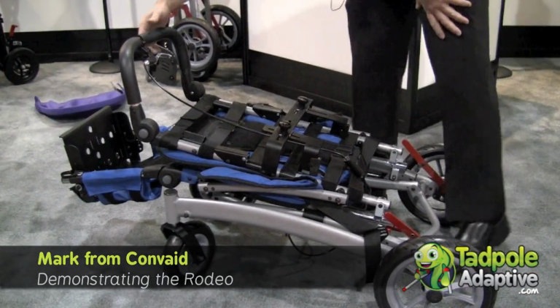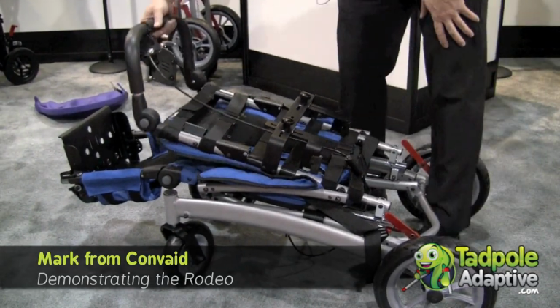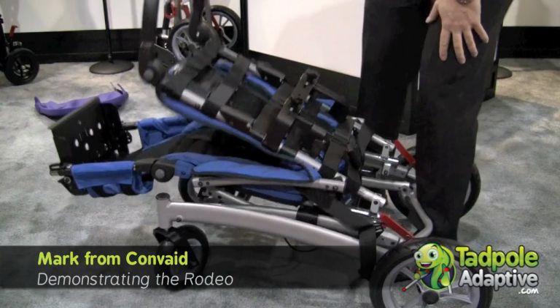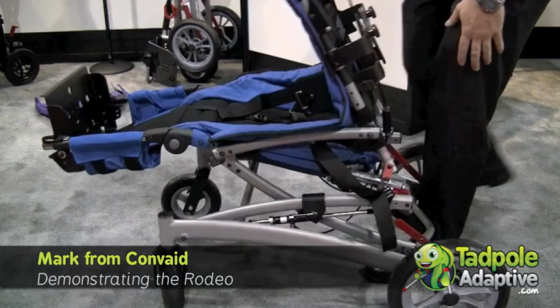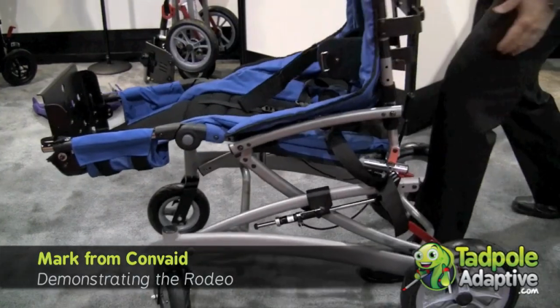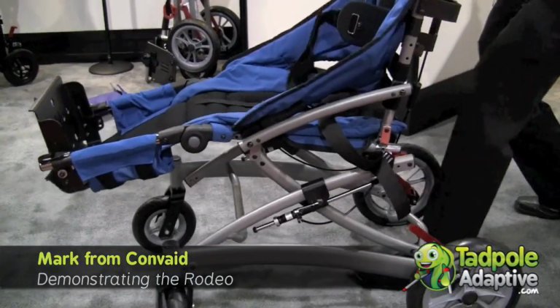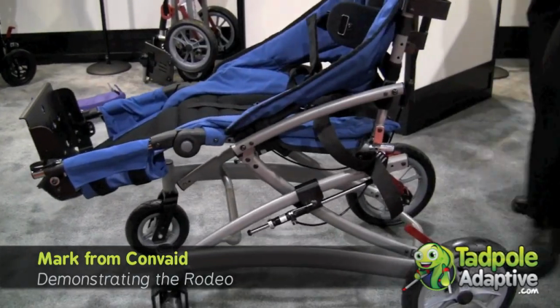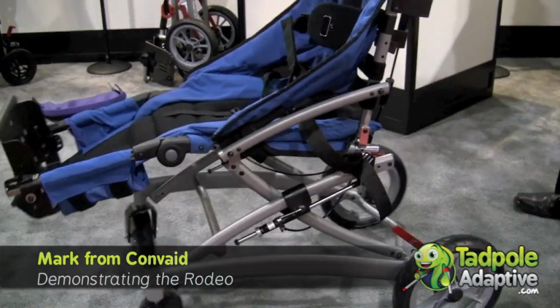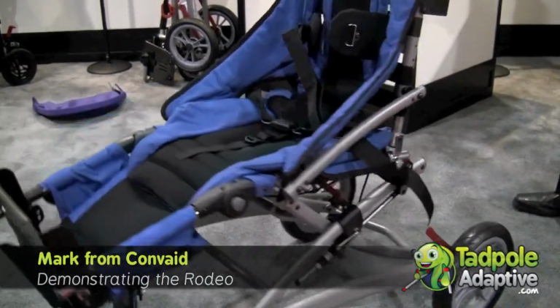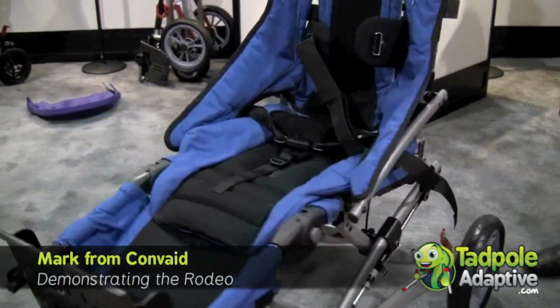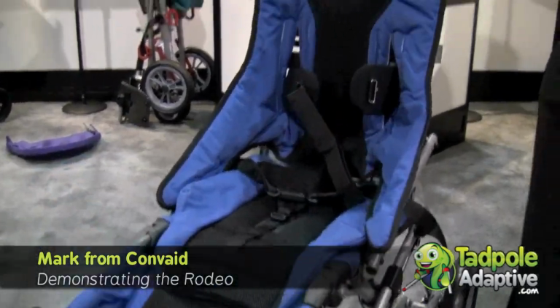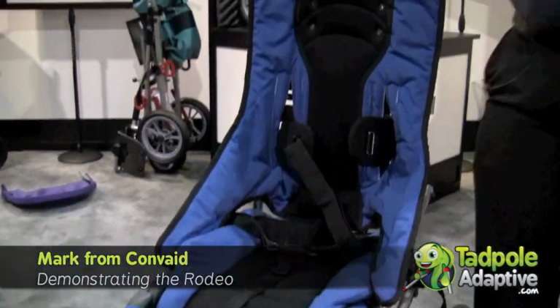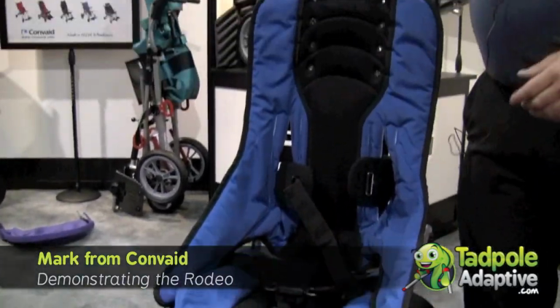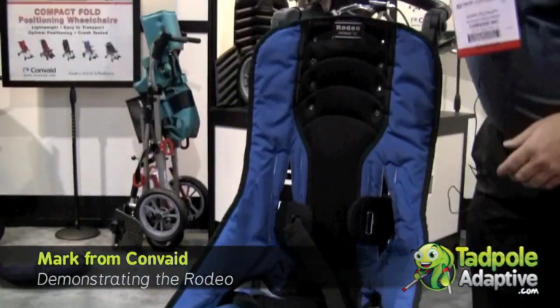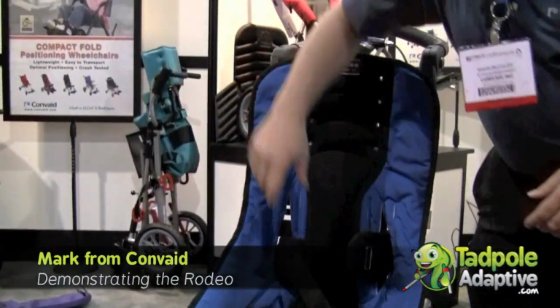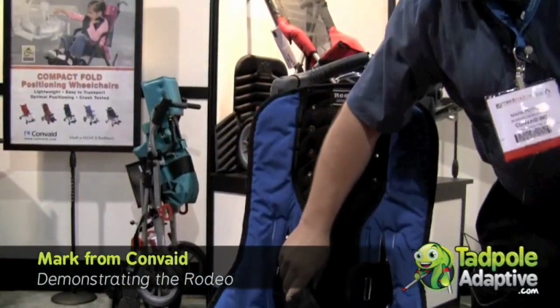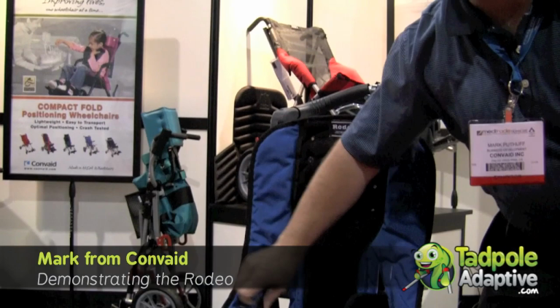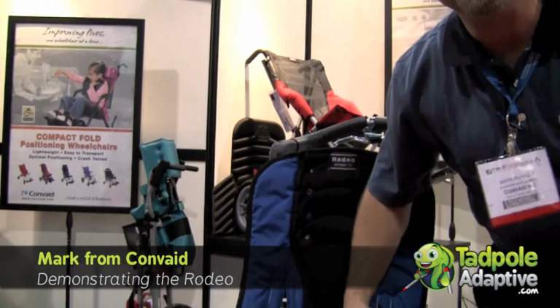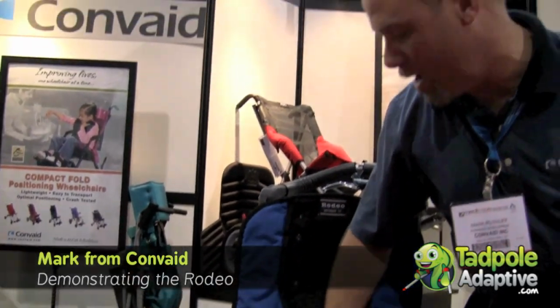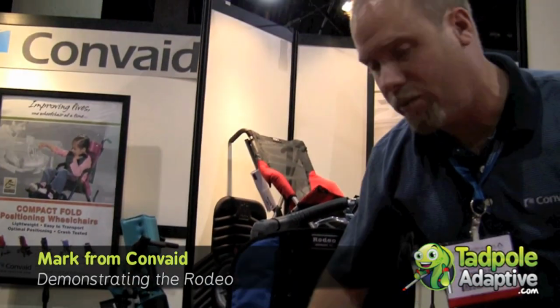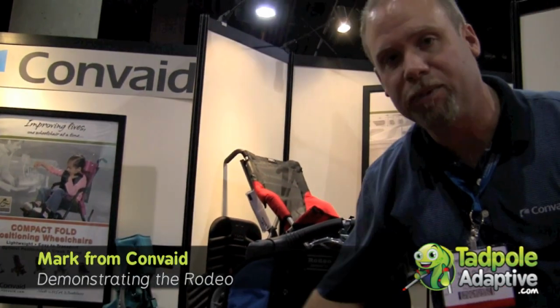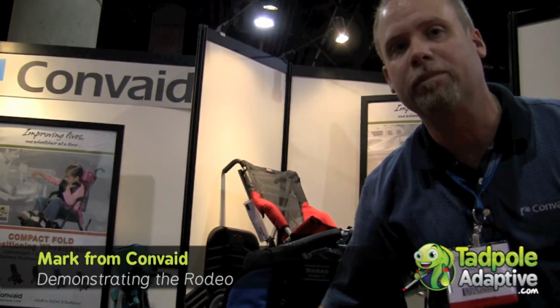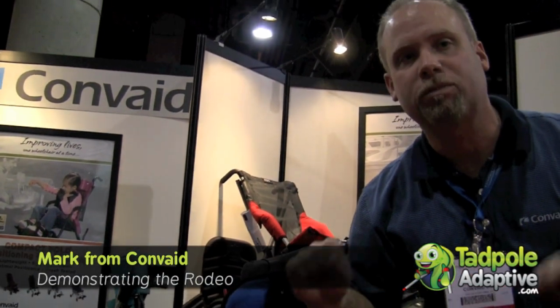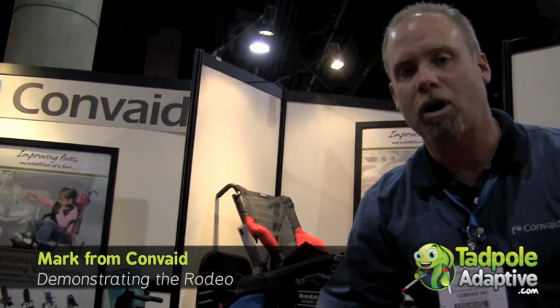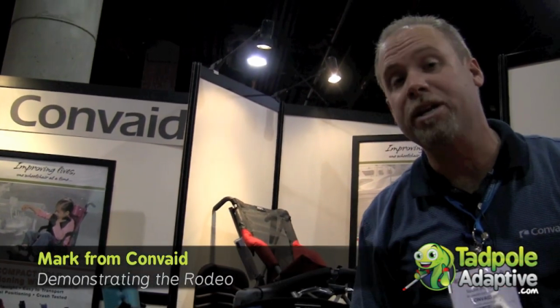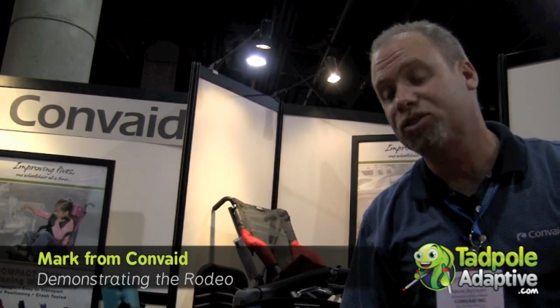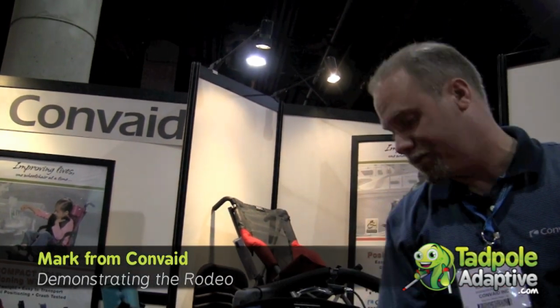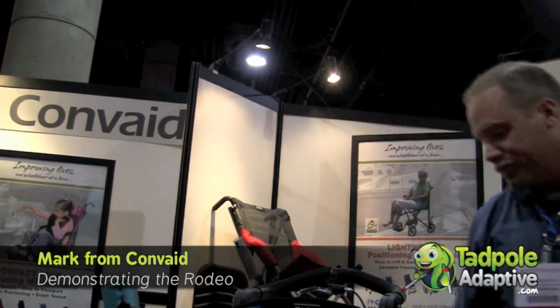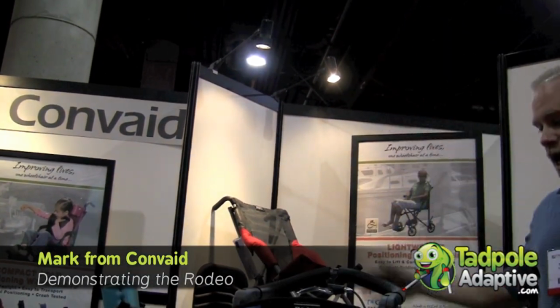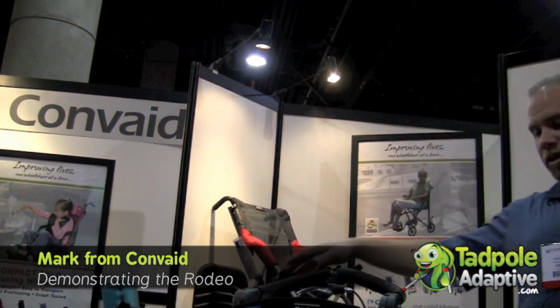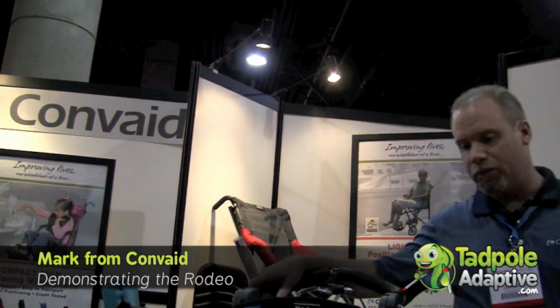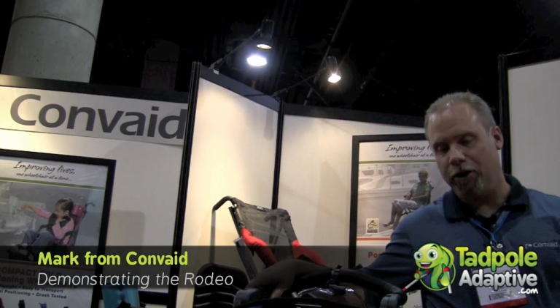It's a very easy to use package, and a terrific tilt-and-space wheelchair that's light and easy to handle. It fits in almost any car's trunk. That is the Convade Rodeo.